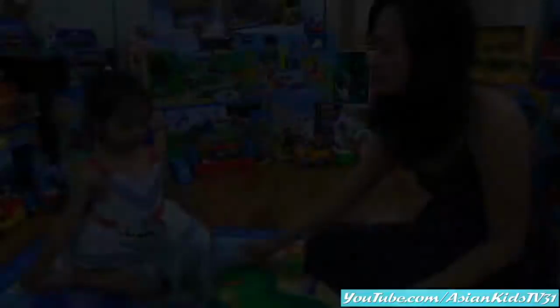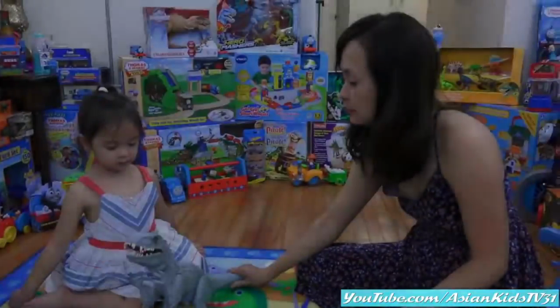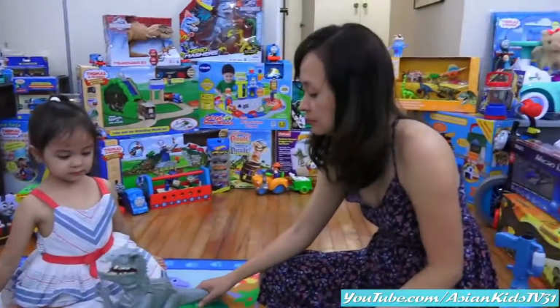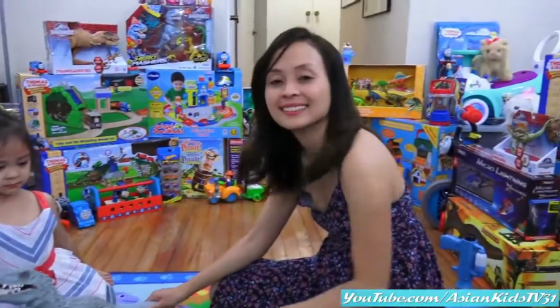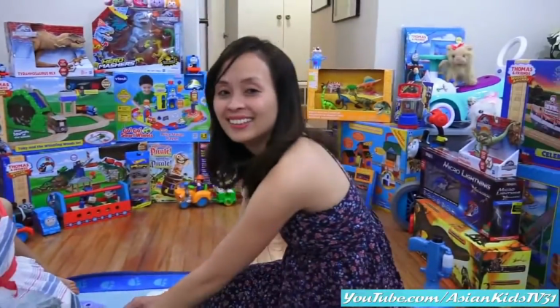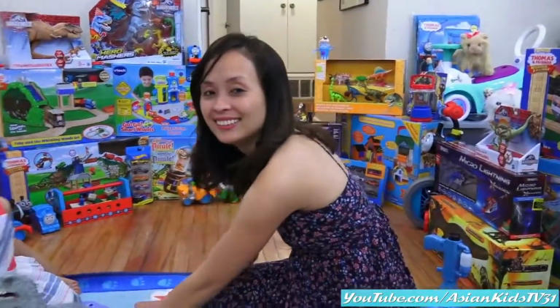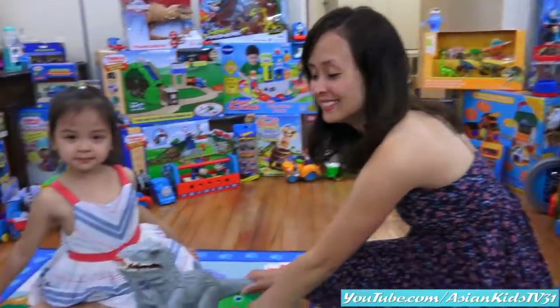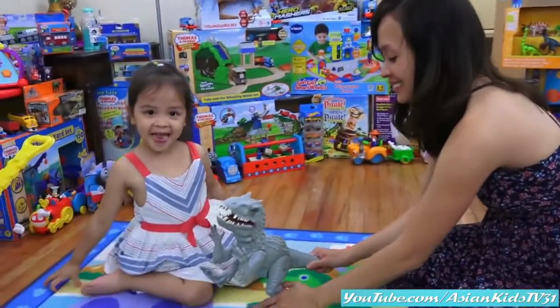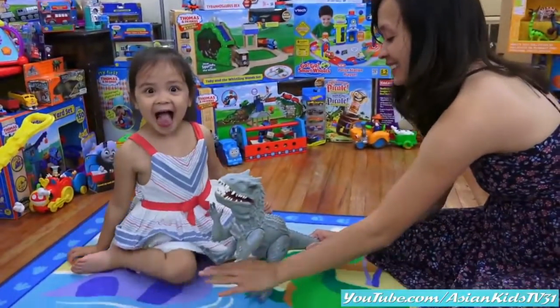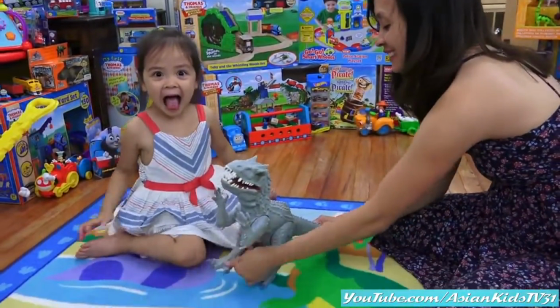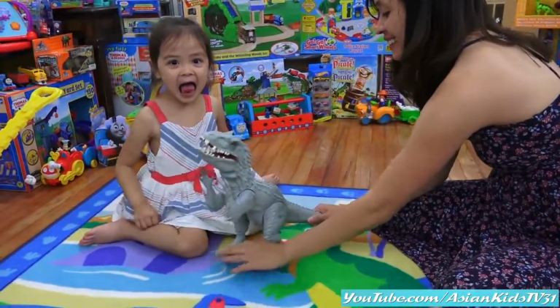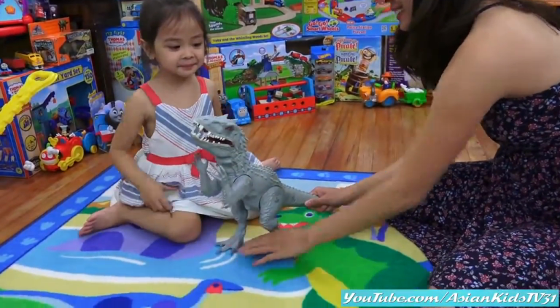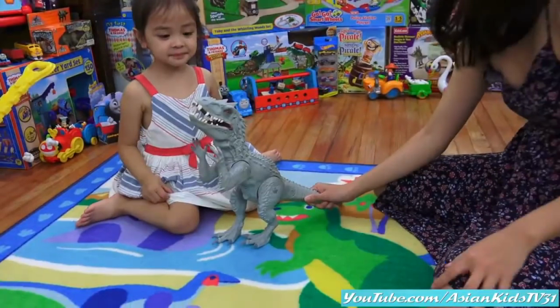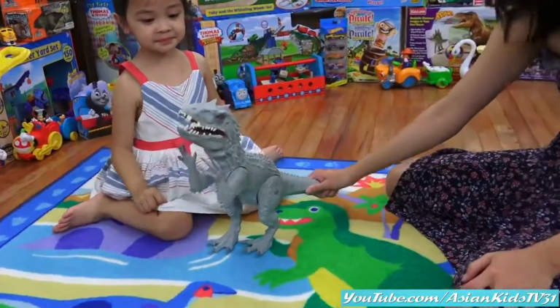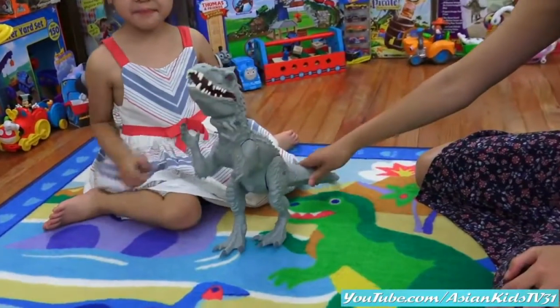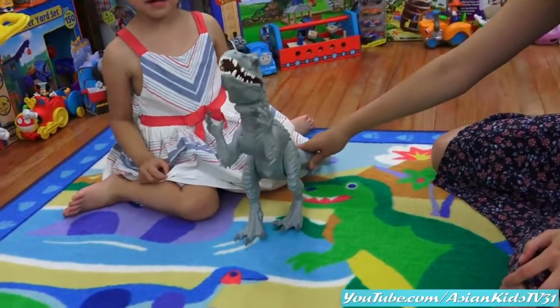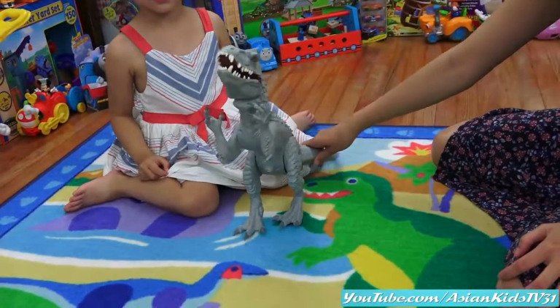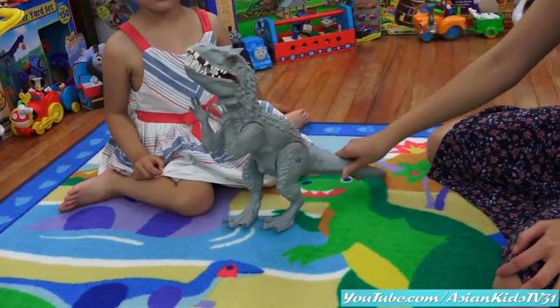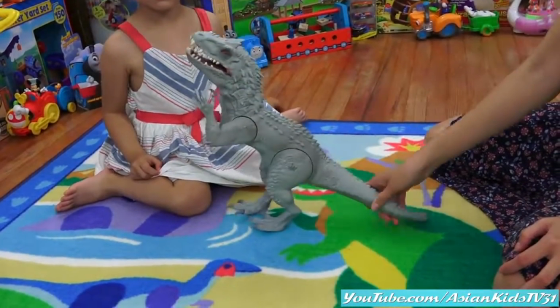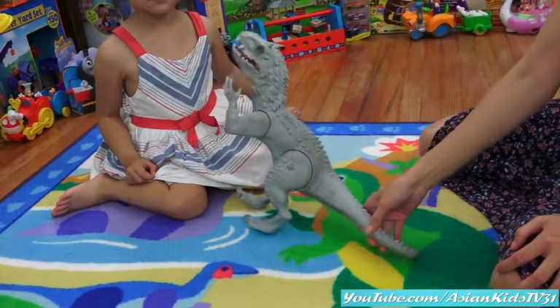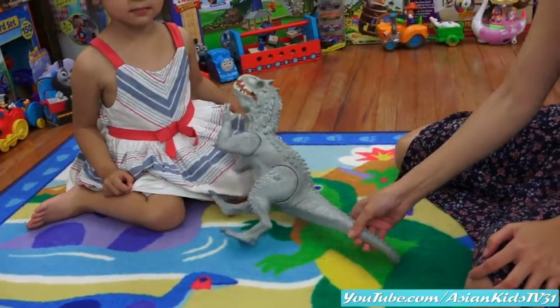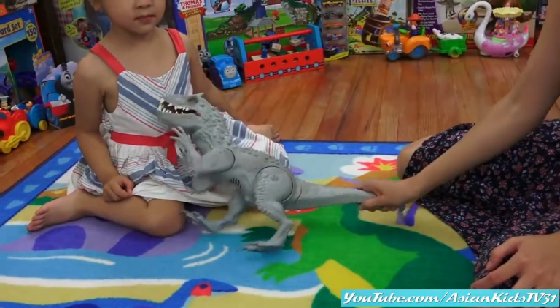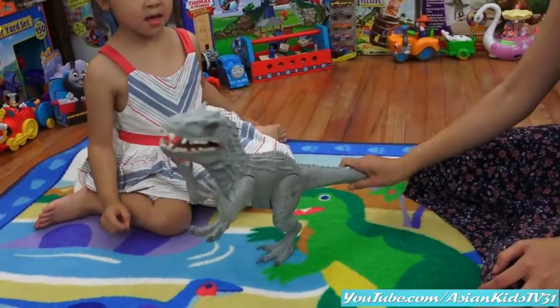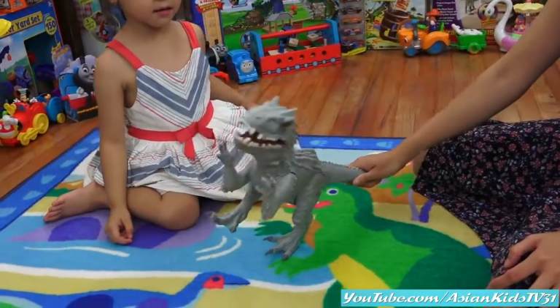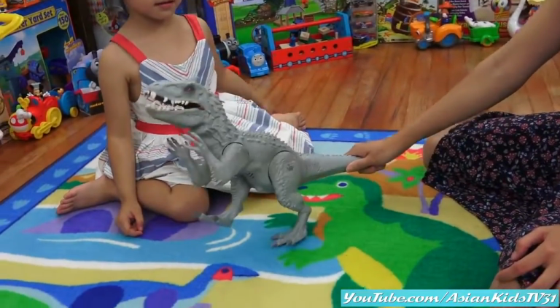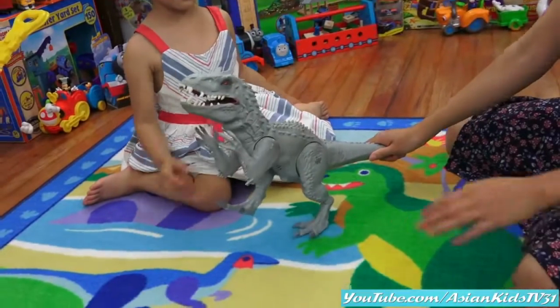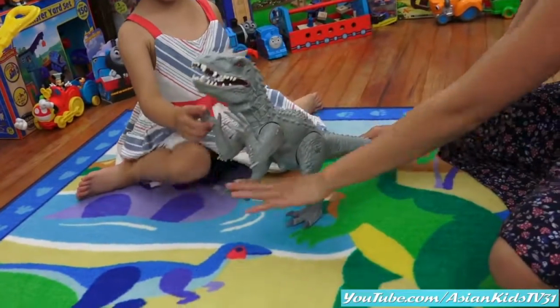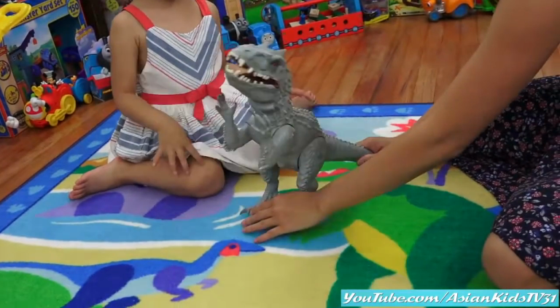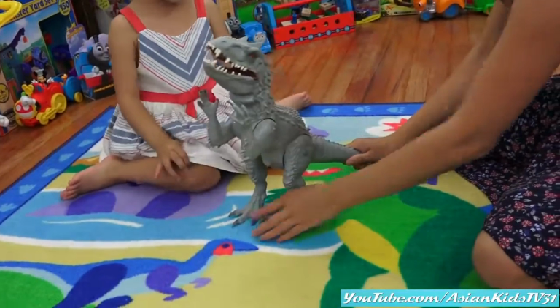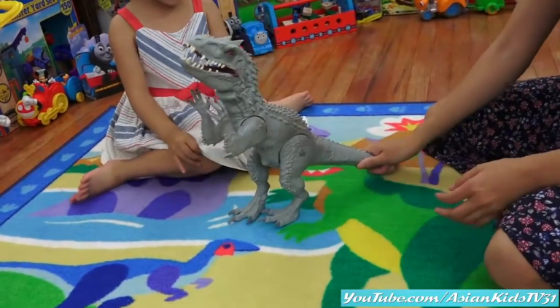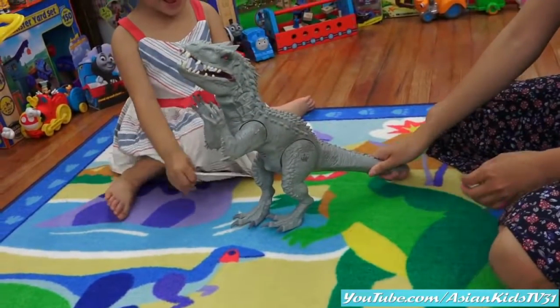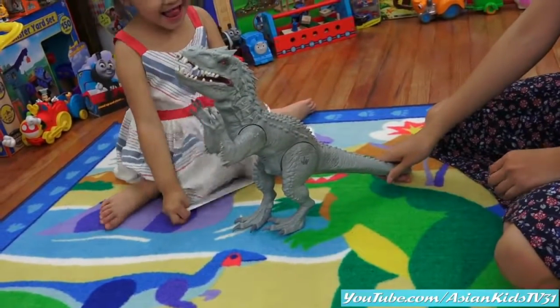Hello, Mommy Rhea! Hello, Maya girl! Wow, what is that? A dinosaur, obviously! It's an Indominus Rex — the hybrid dinosaur!